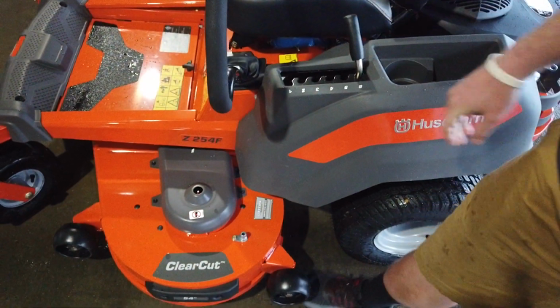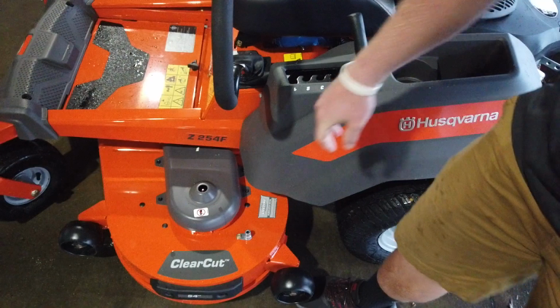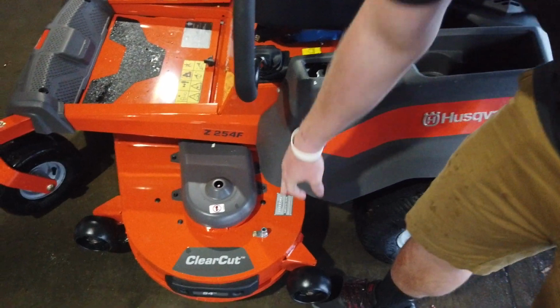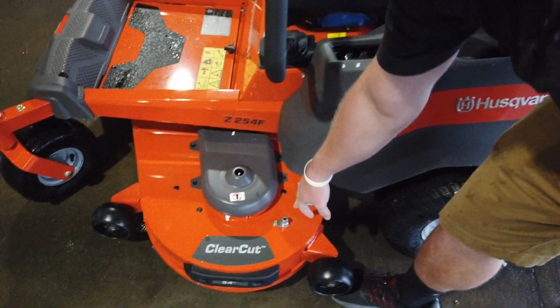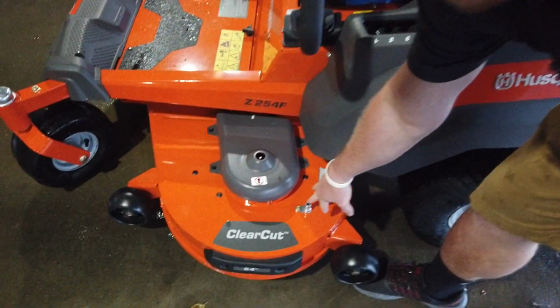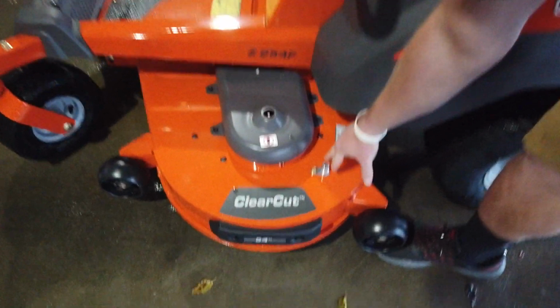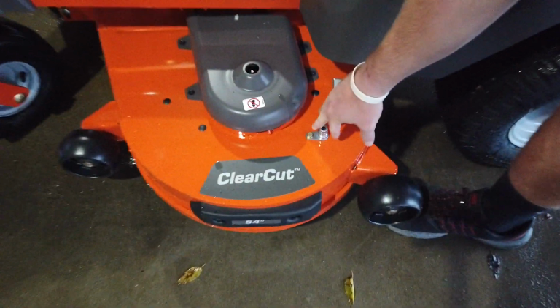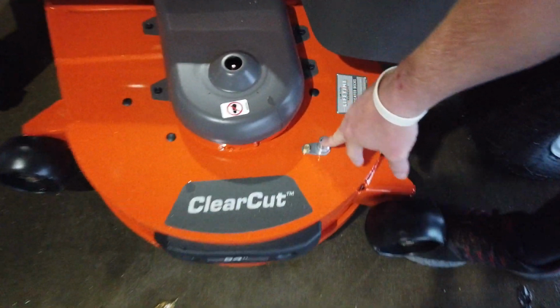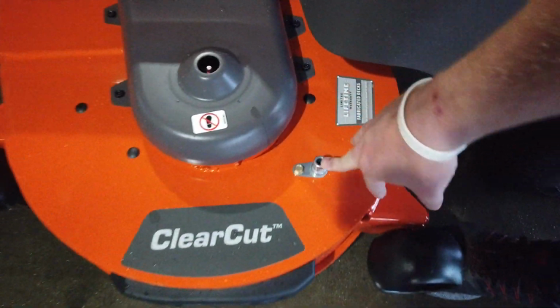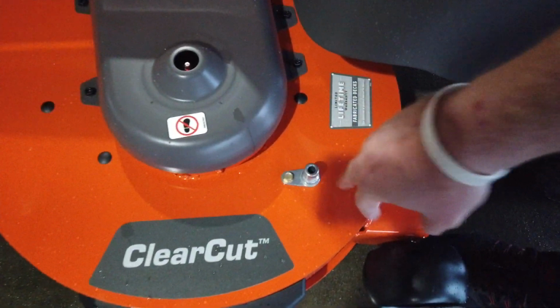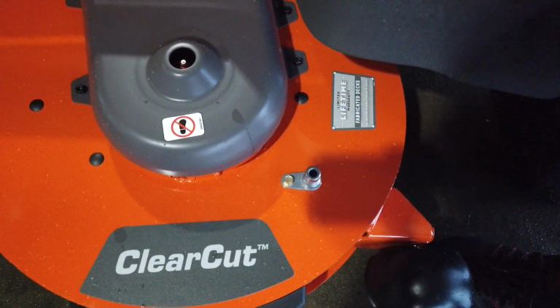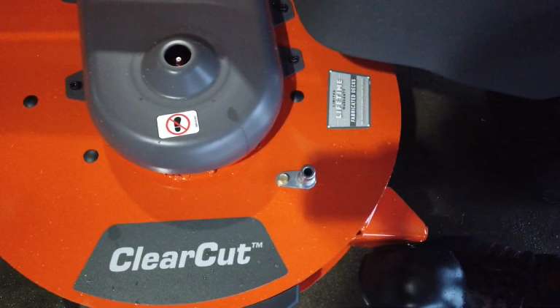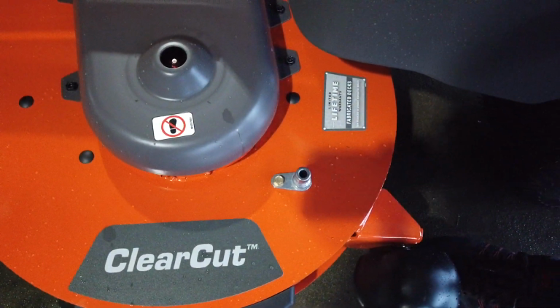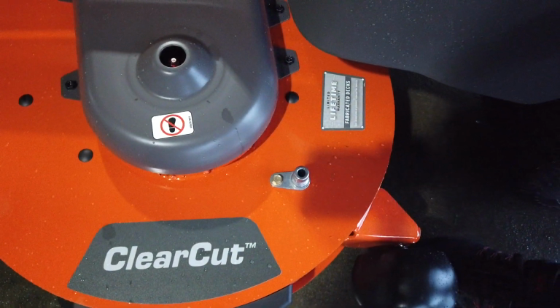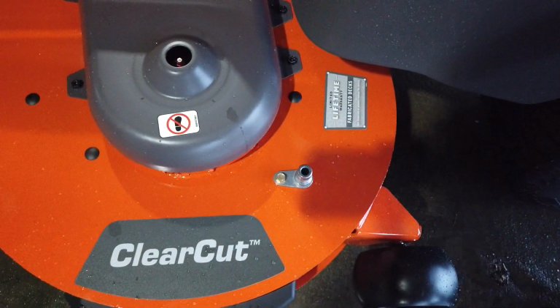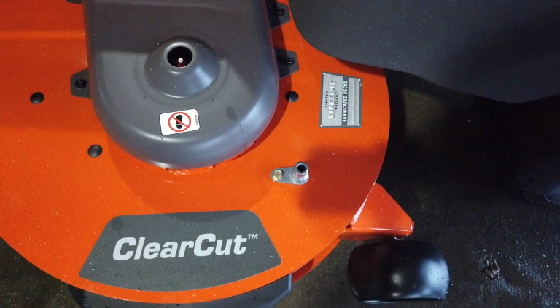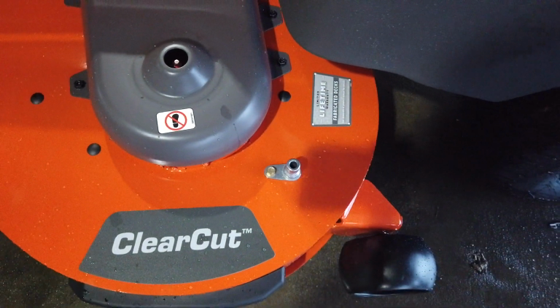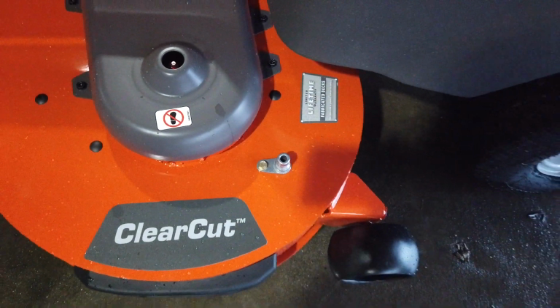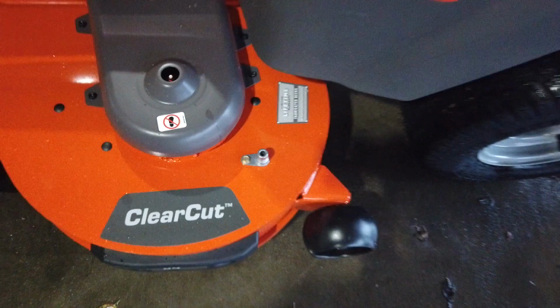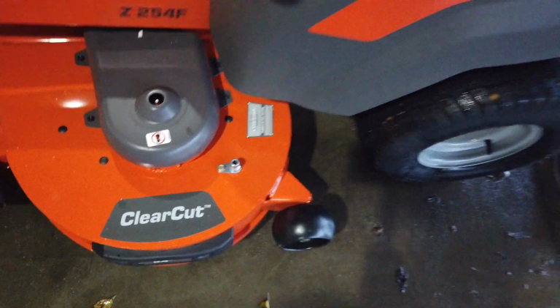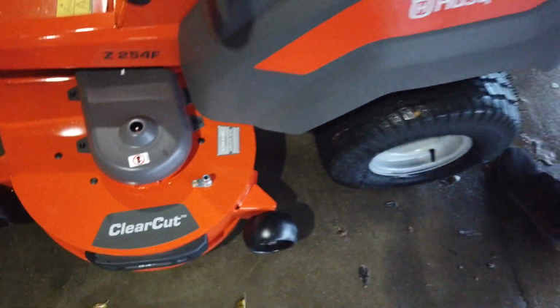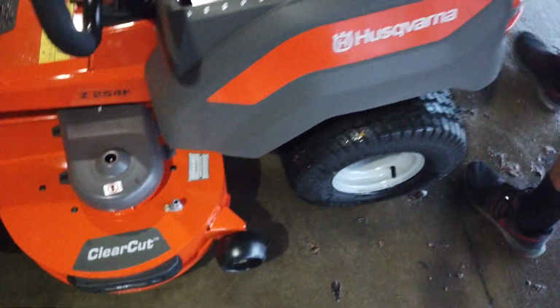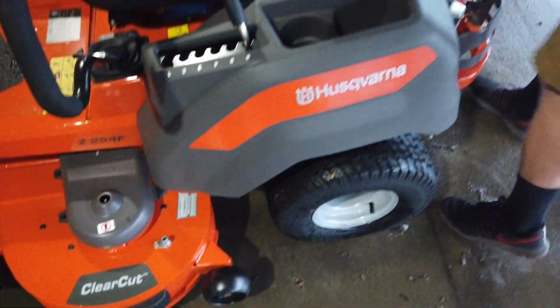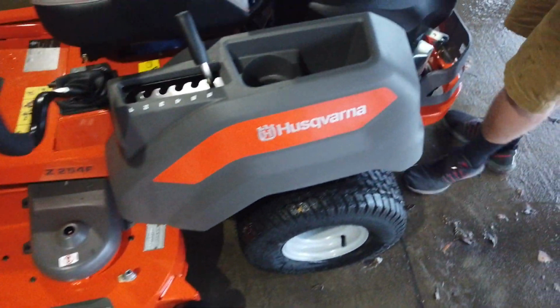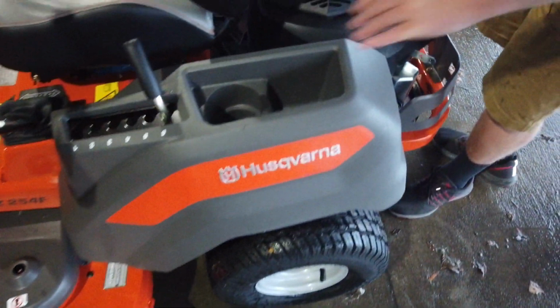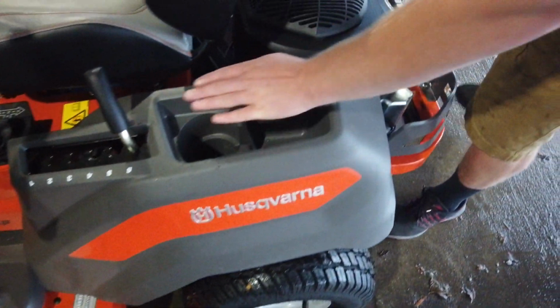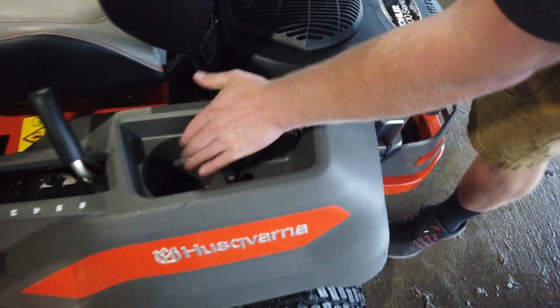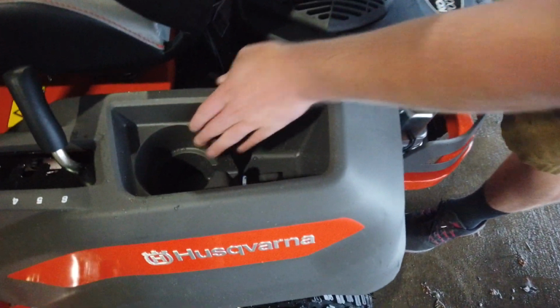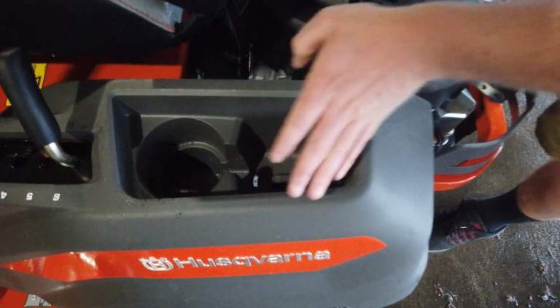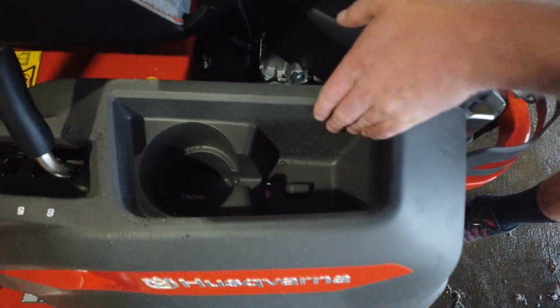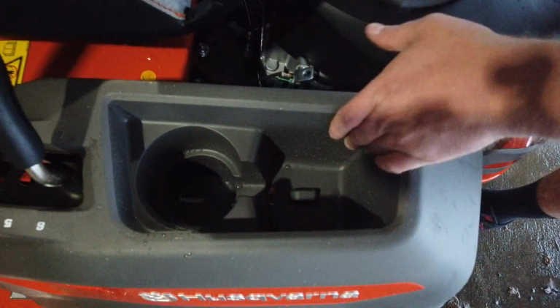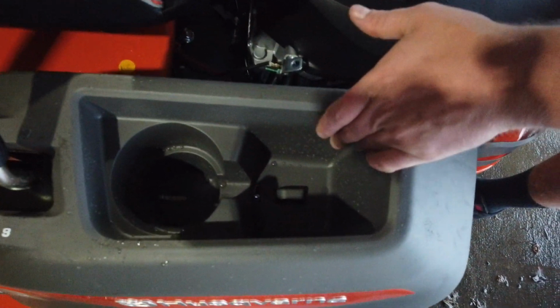There is a deck spout right here to clean up underneath your deck with a water hose. You have your cup holder right here with extra storage right here.